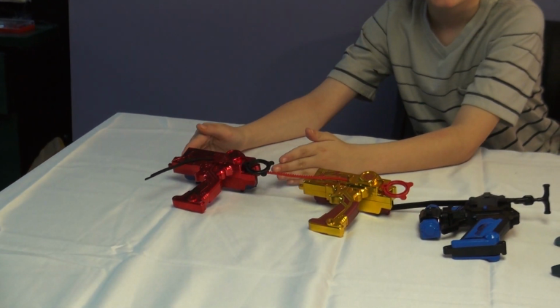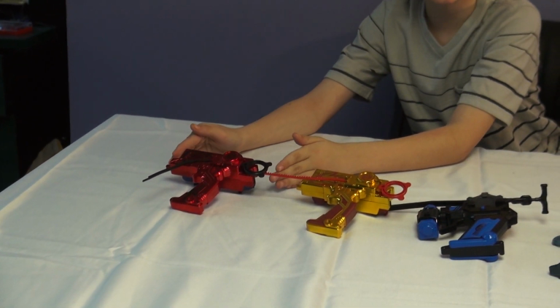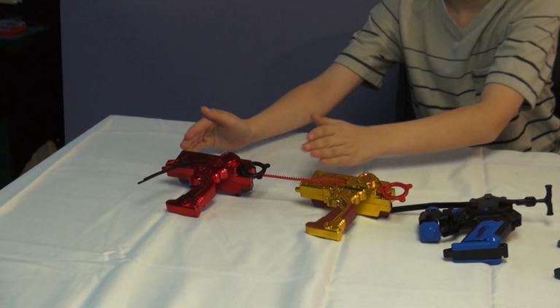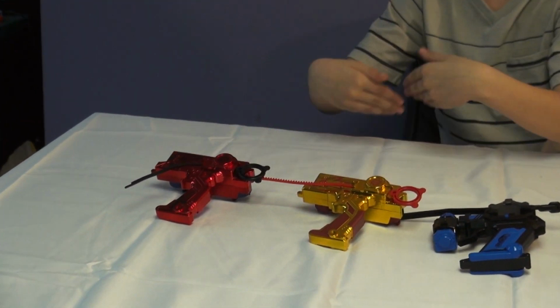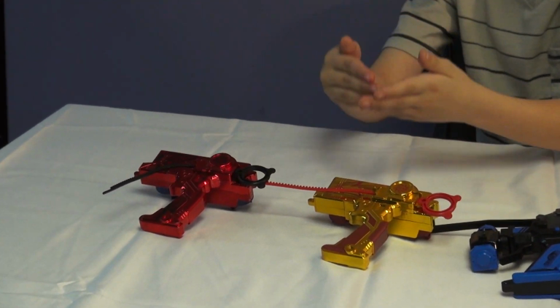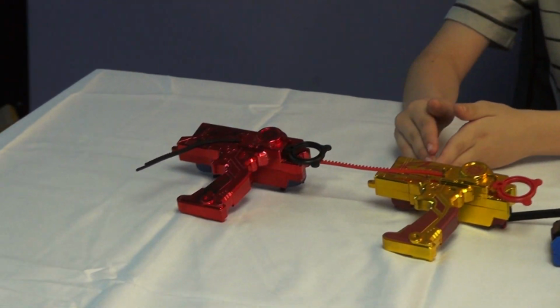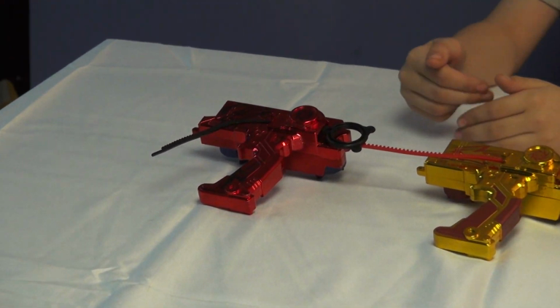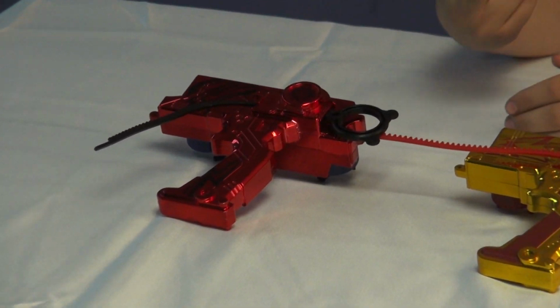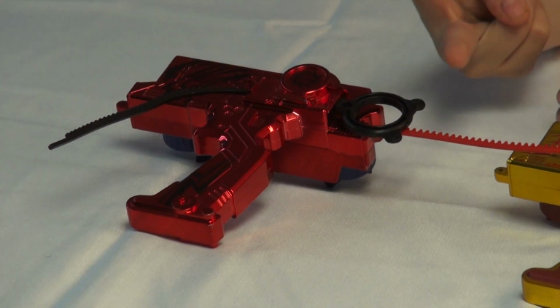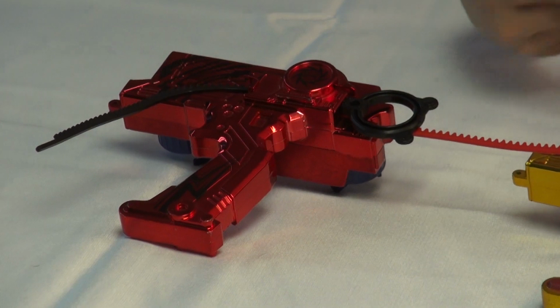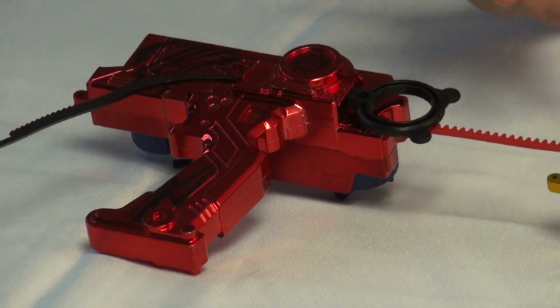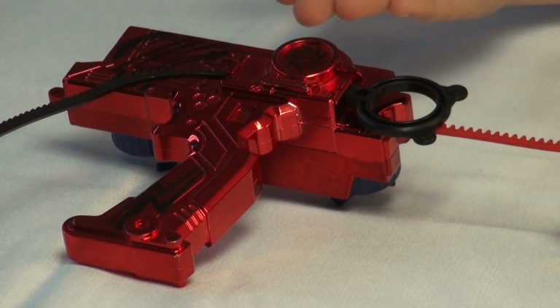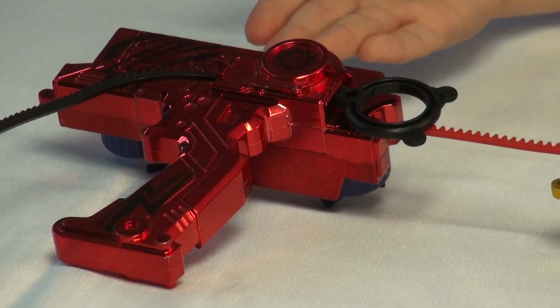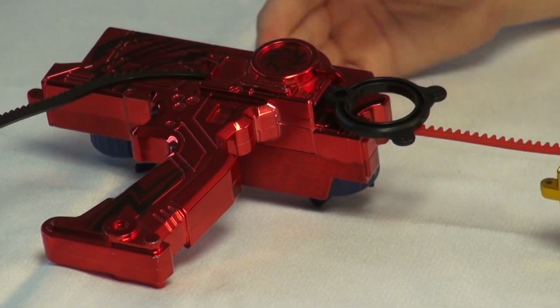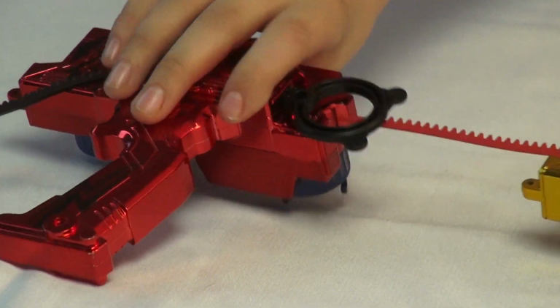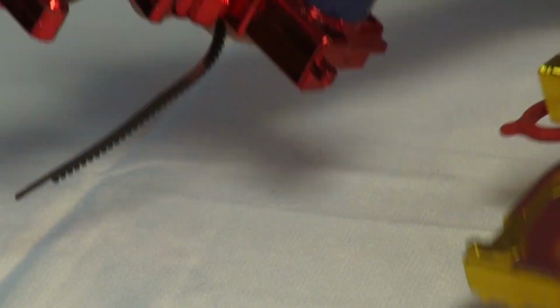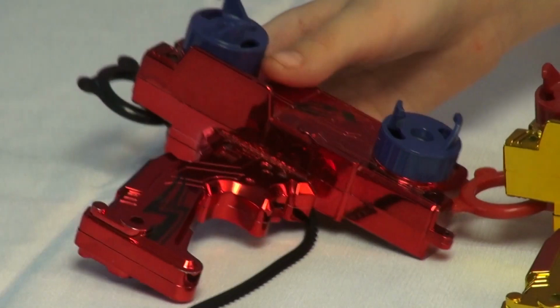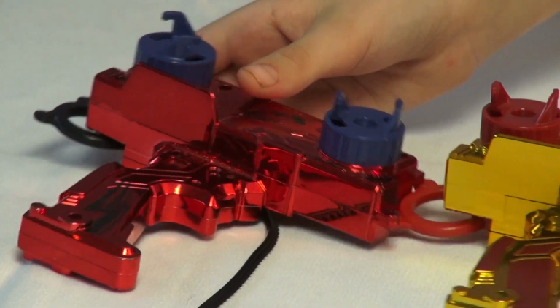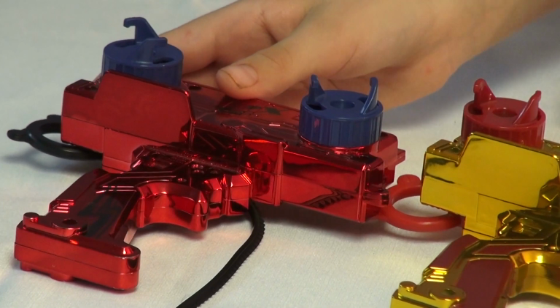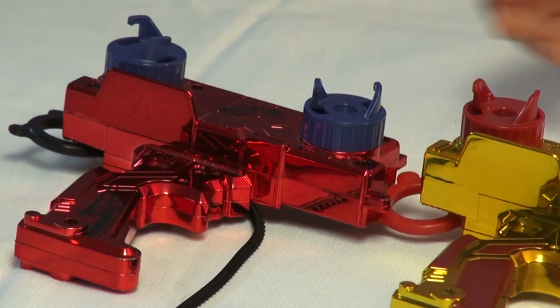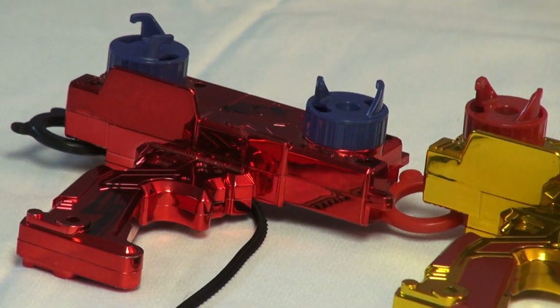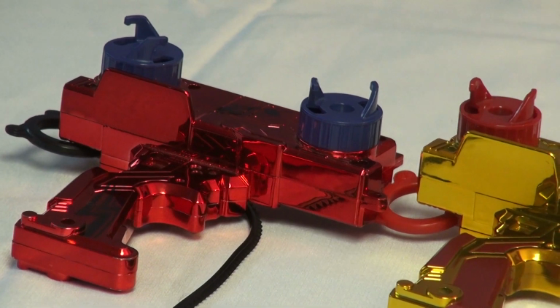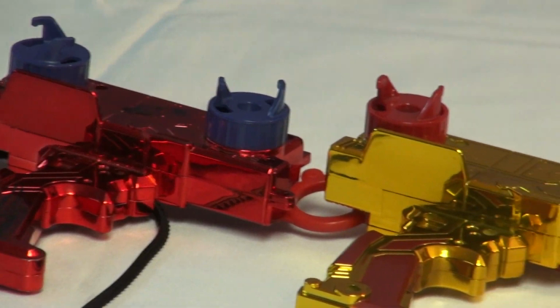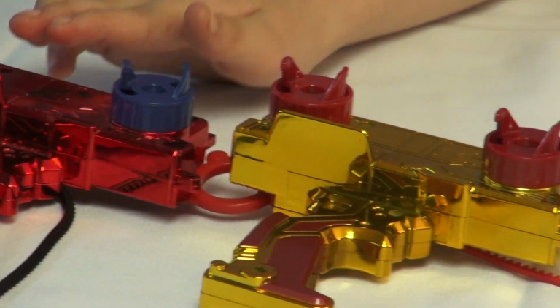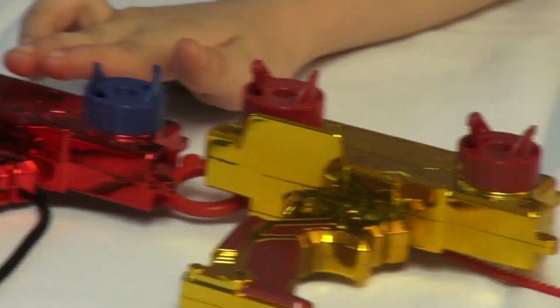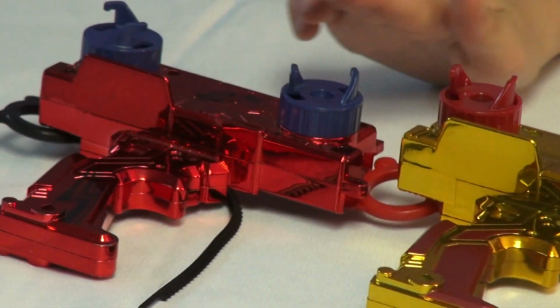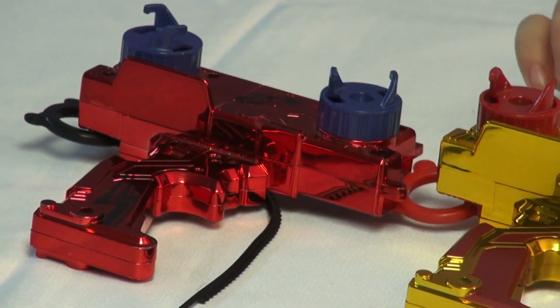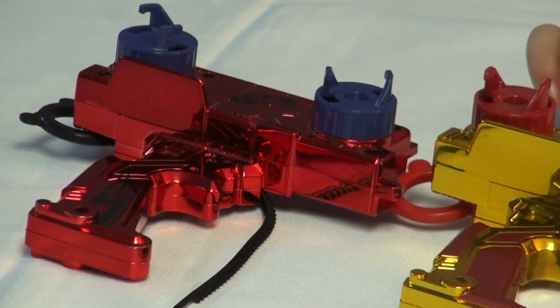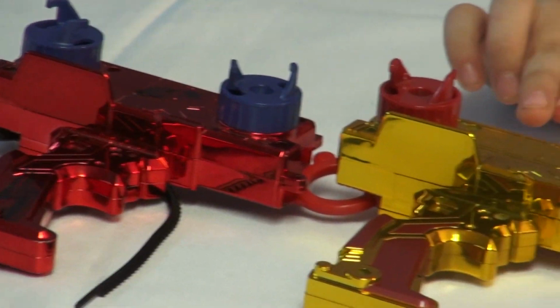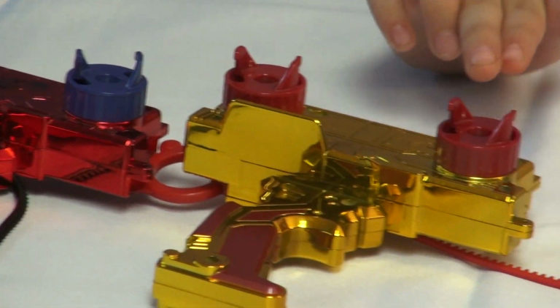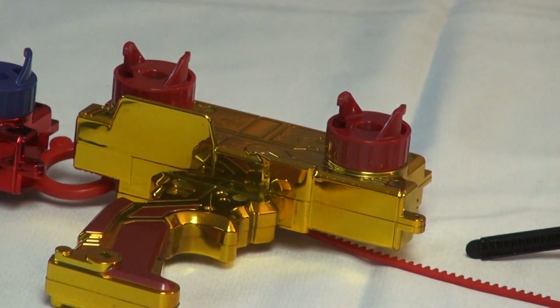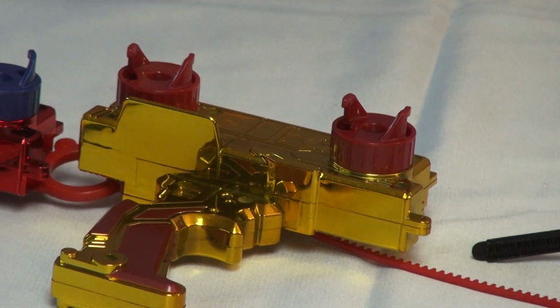The Duelatron Launcher can launch more than one top, which is only two. It's very nice. Here's the back of them, they look very nice. This is from Metal Fusion and this one is from Metal Masters, they're very nice.